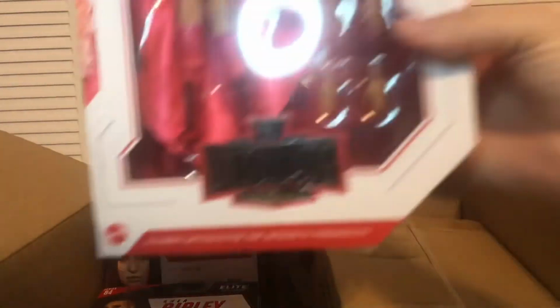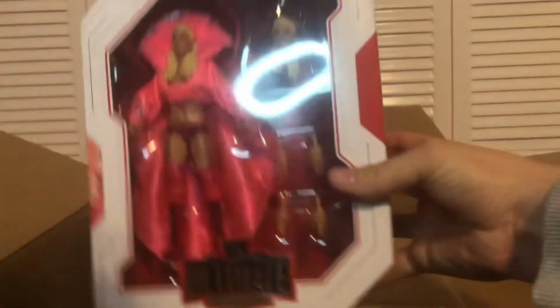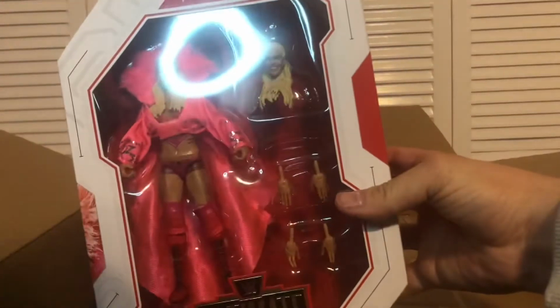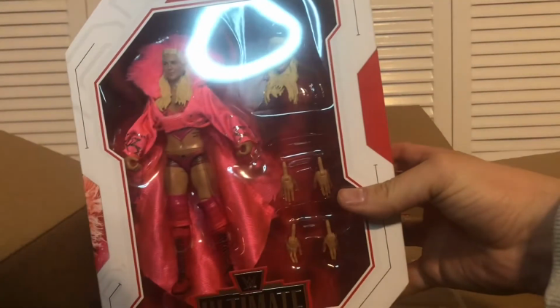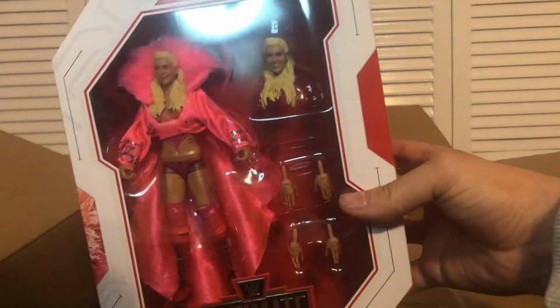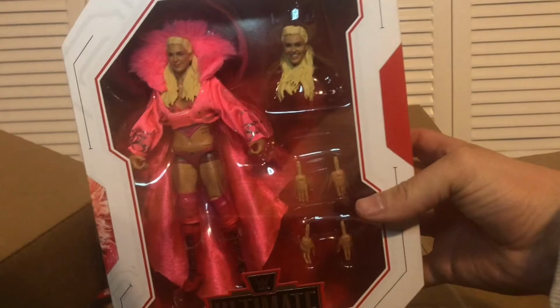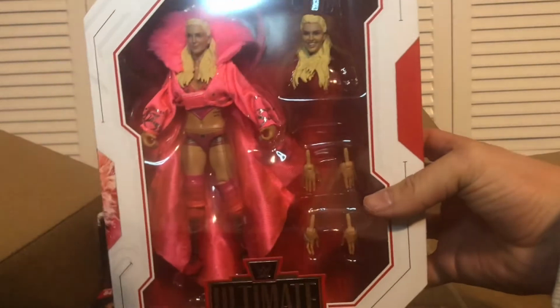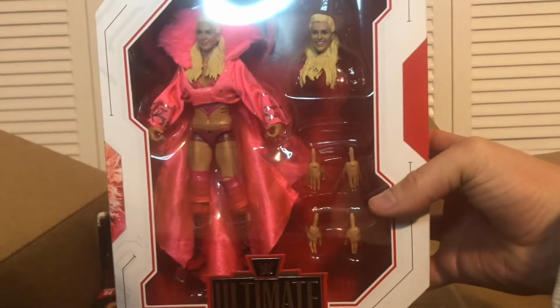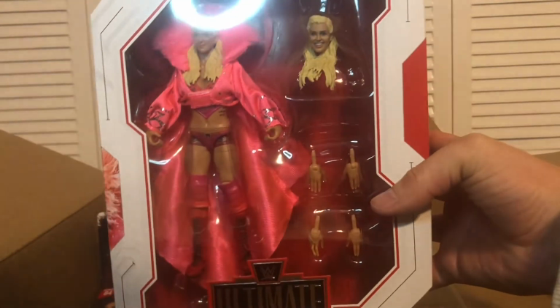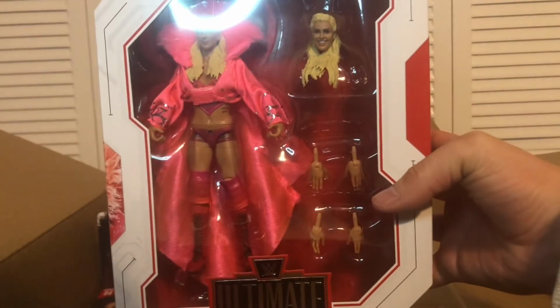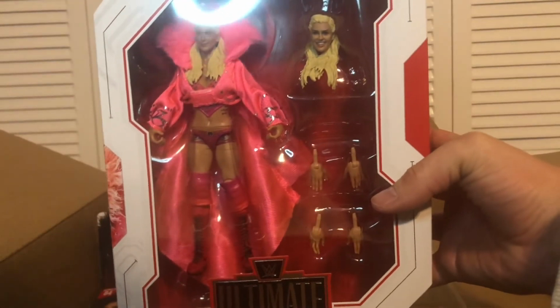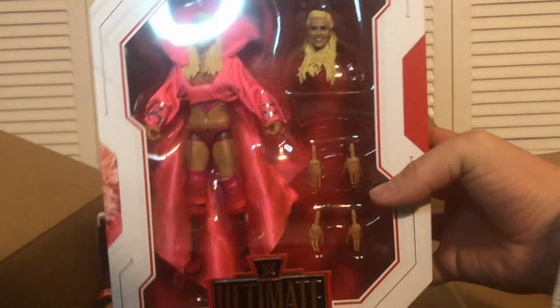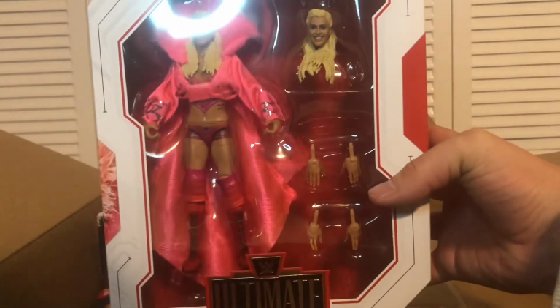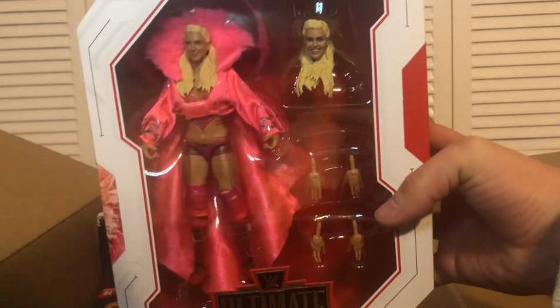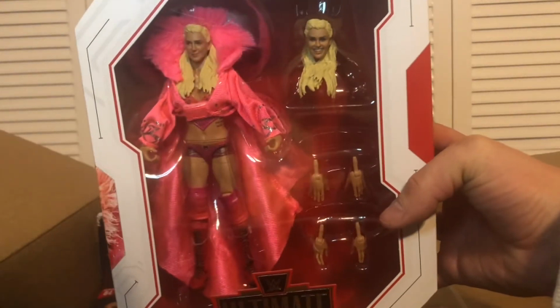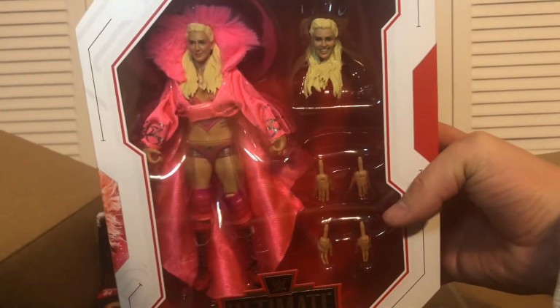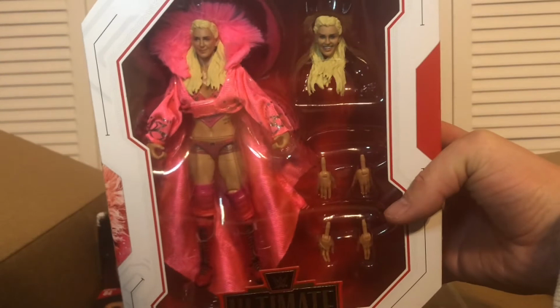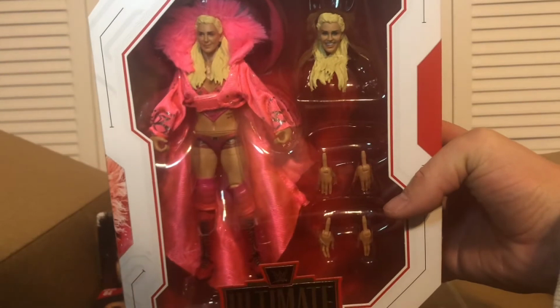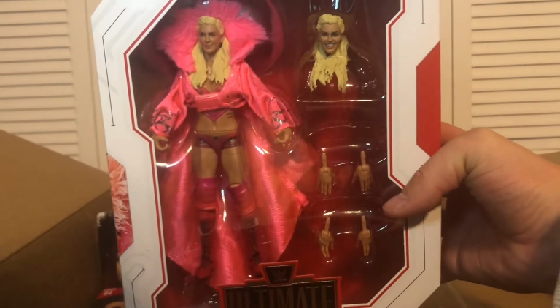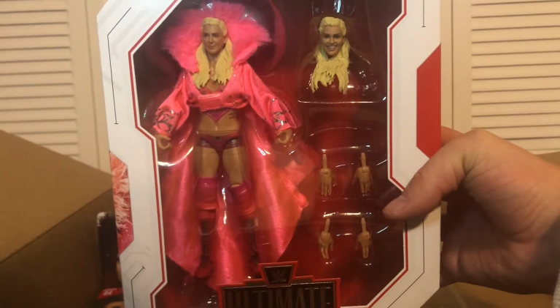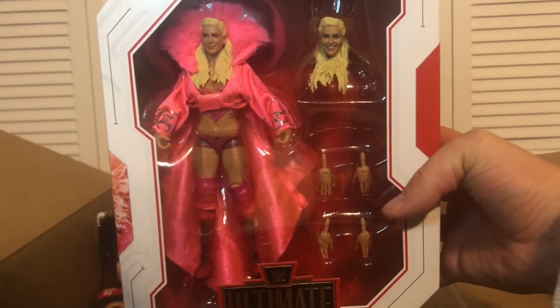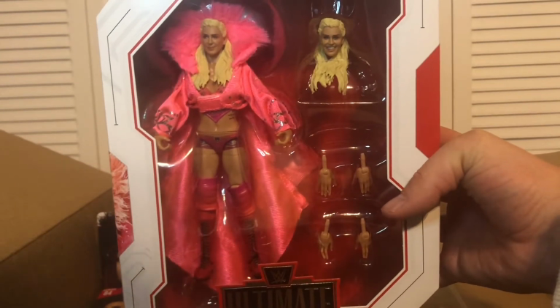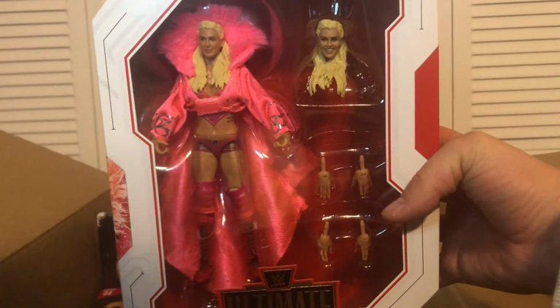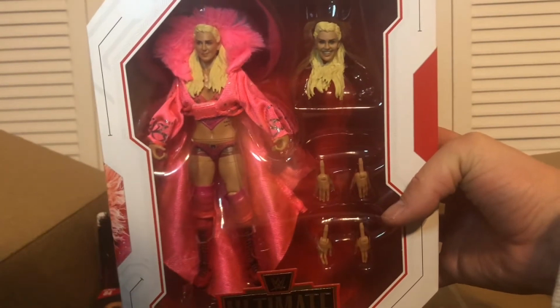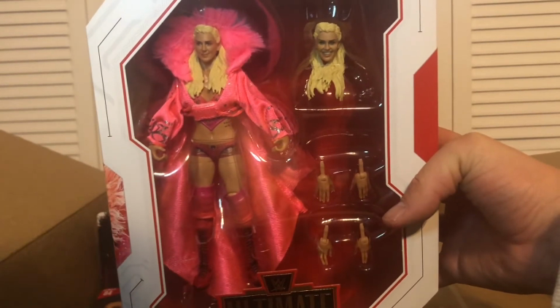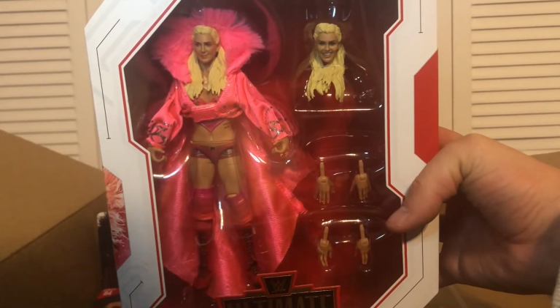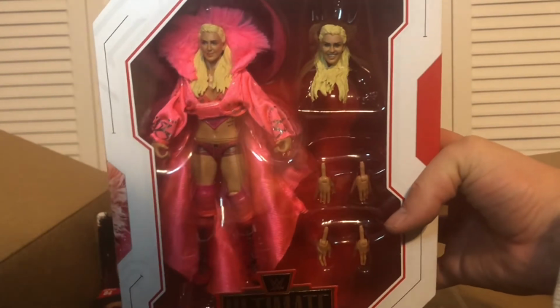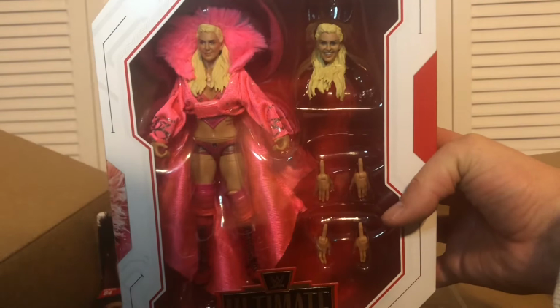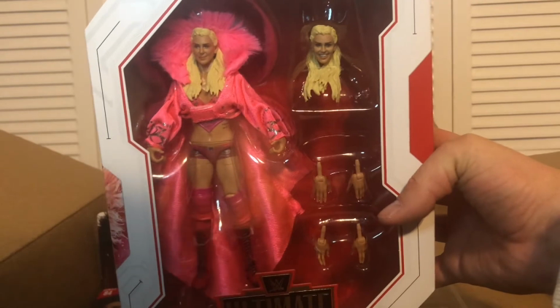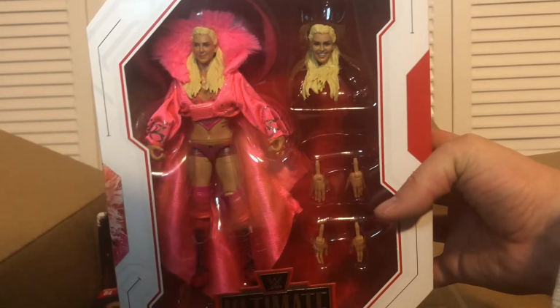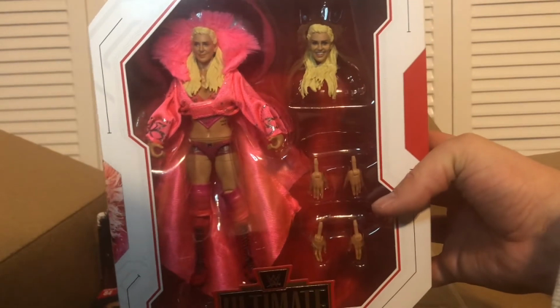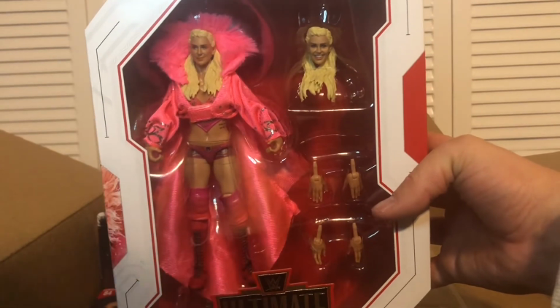This figure is absolutely spectacular. I cannot wait to pair it with the Ric Flair Ultimate Edition, which I believe is coming out in the next month or two, along with the Stone Cold Steve Austin. I will be pre-ordering both.